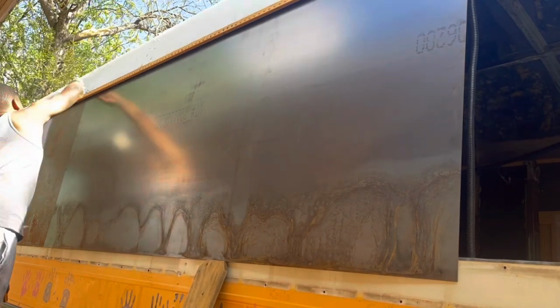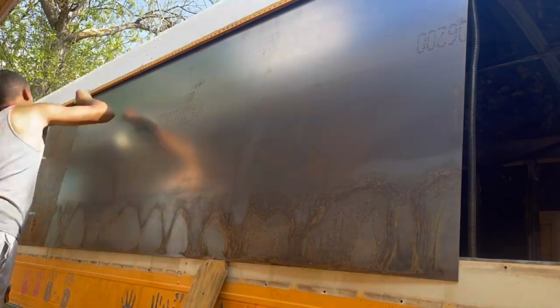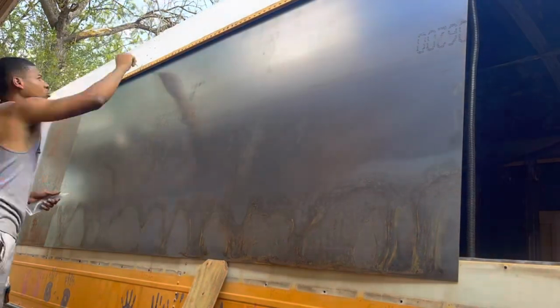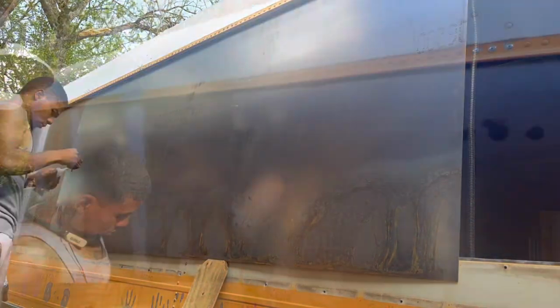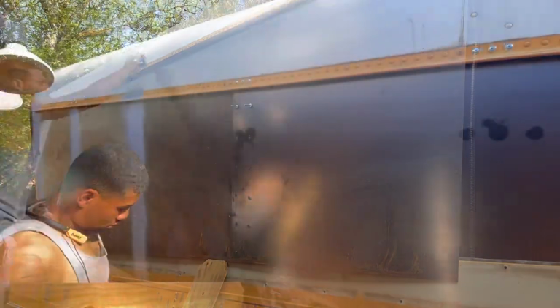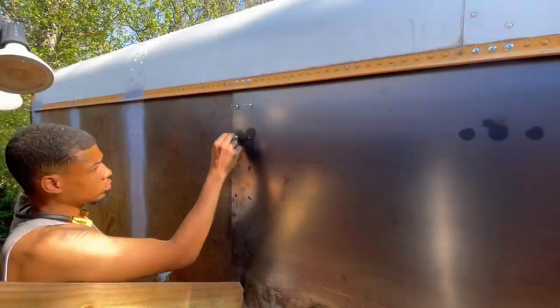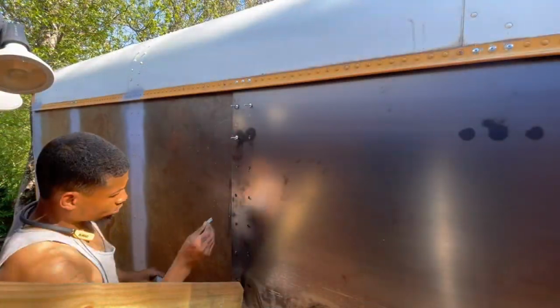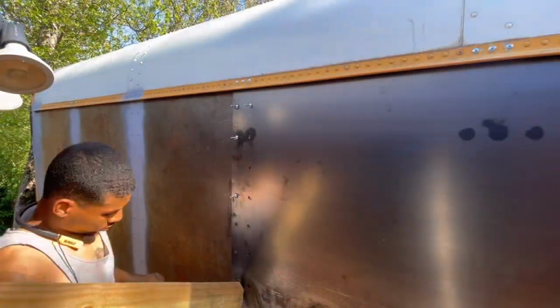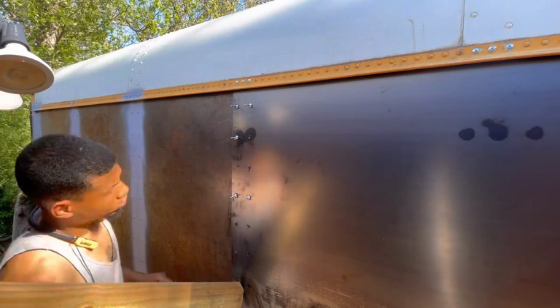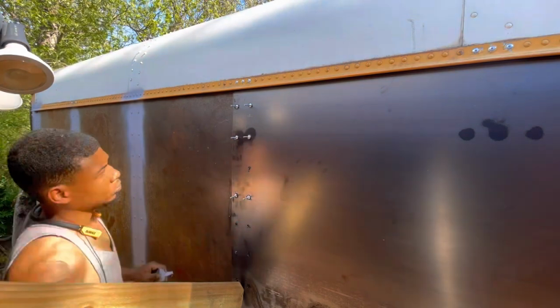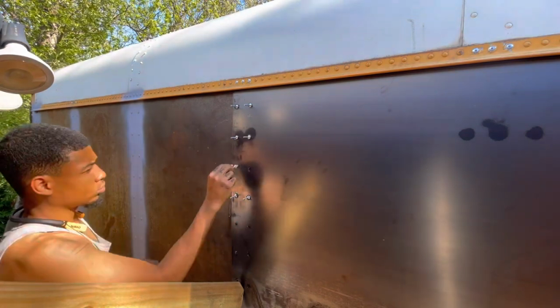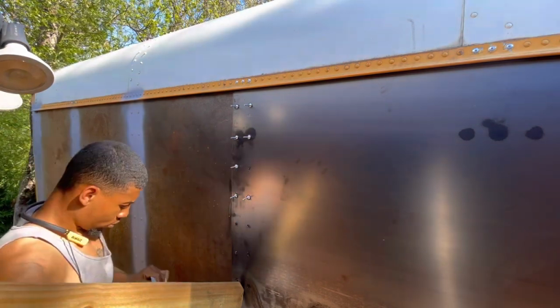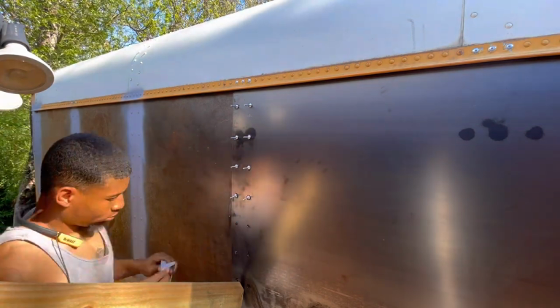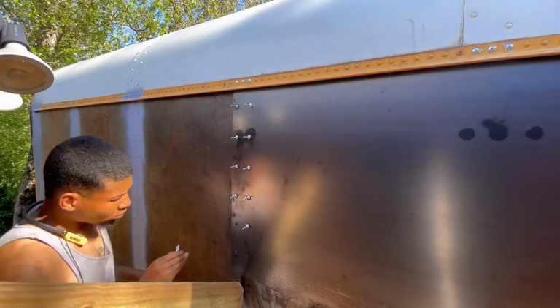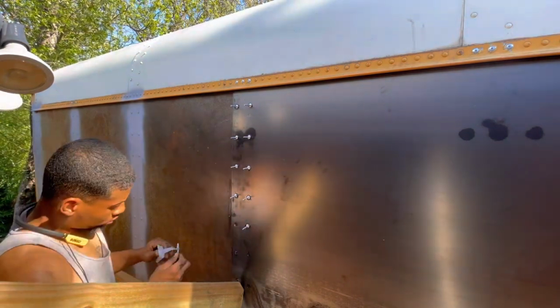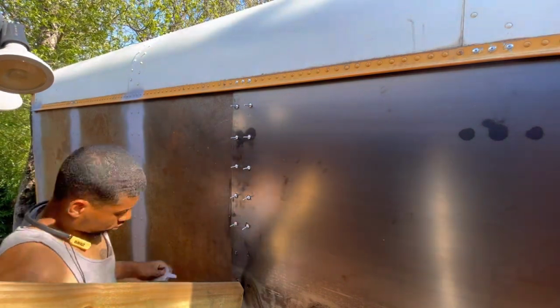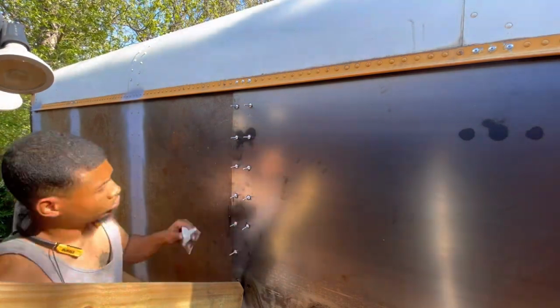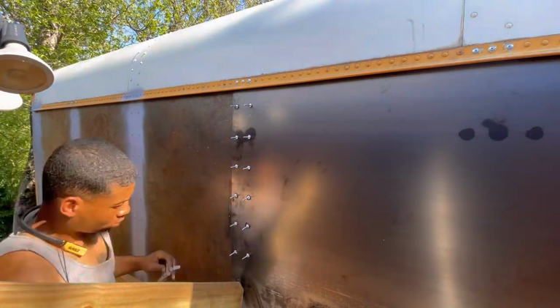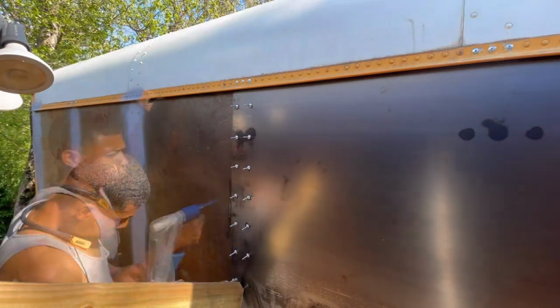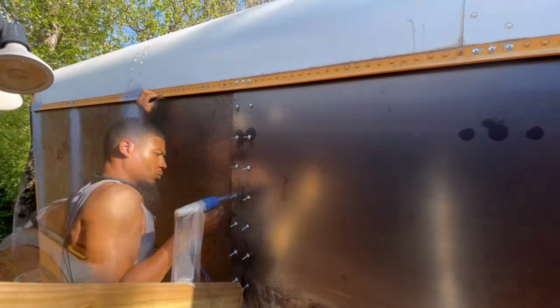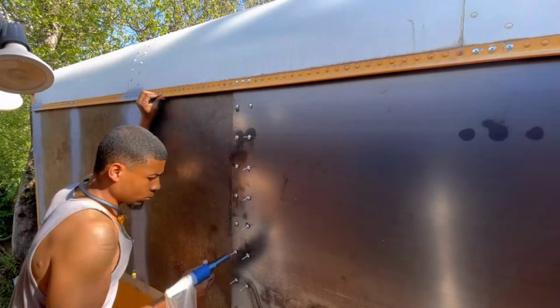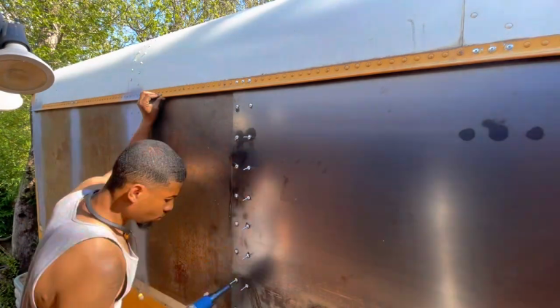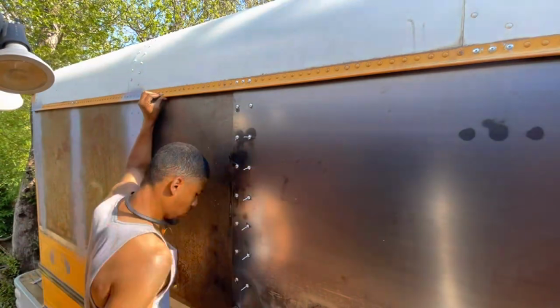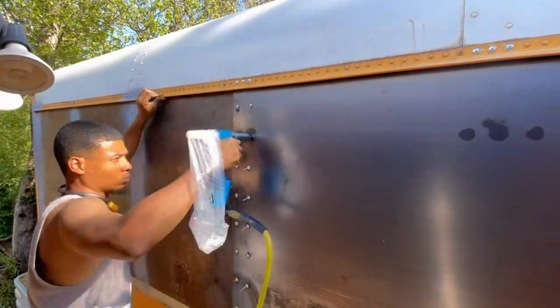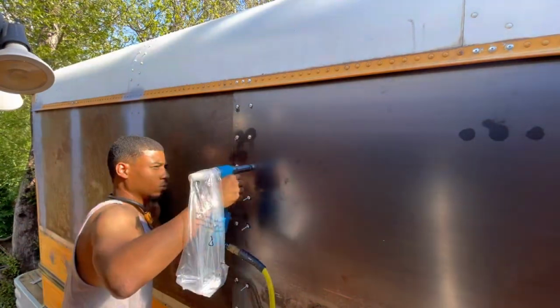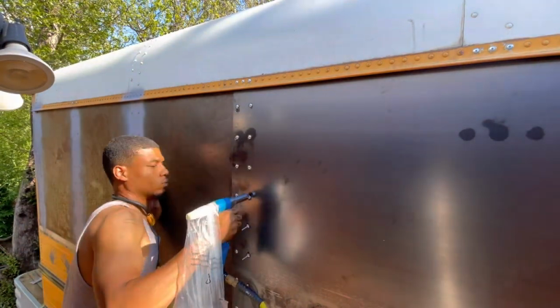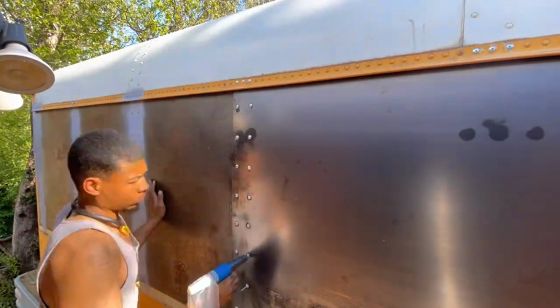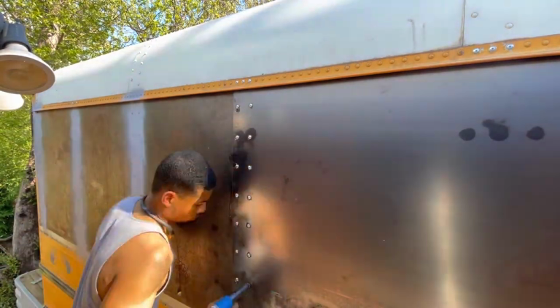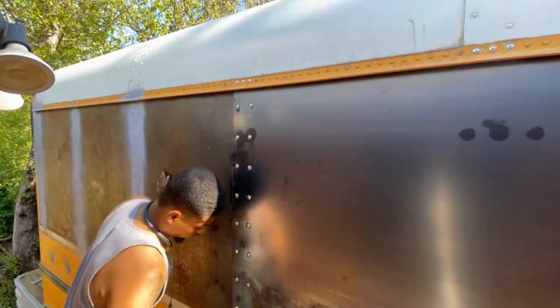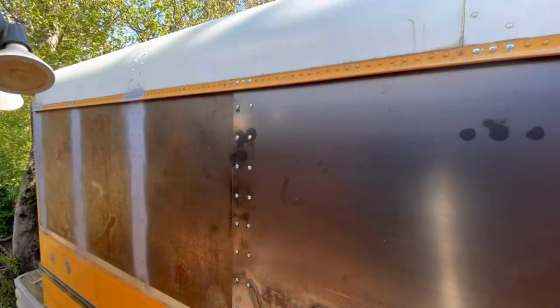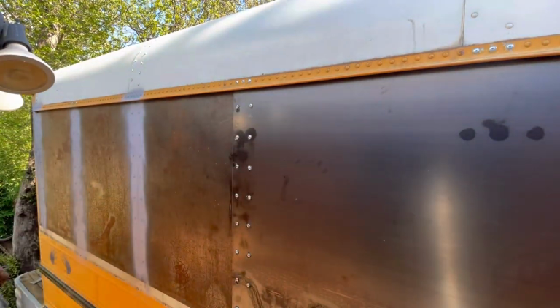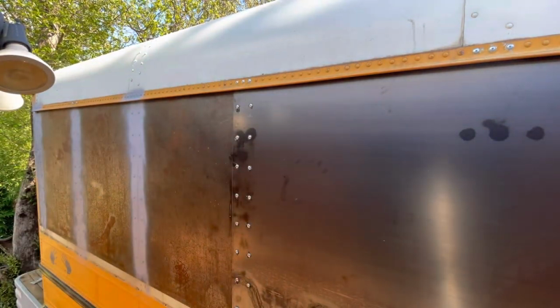Put silicone in each hole, and I wrap each rivet in silicone so I get a nice watertight seal — not trying to figure out which rivet is leaking down the line.